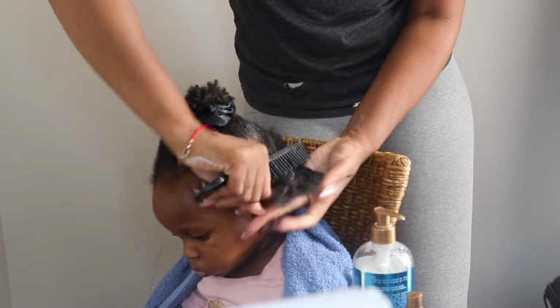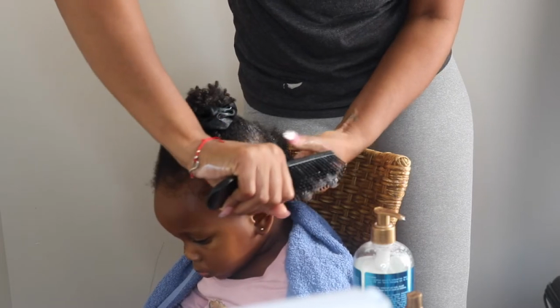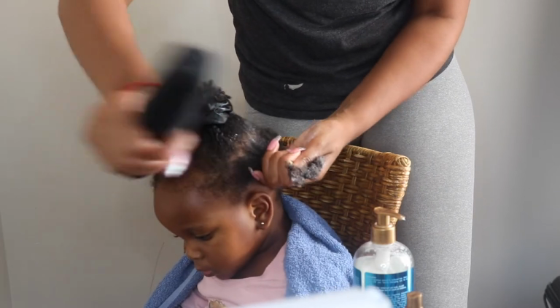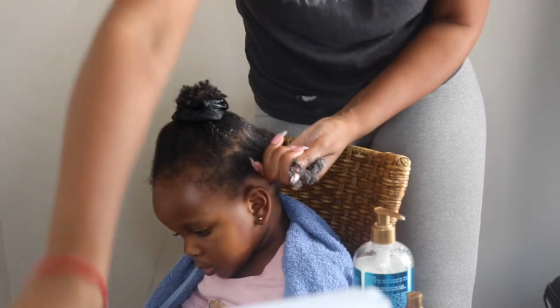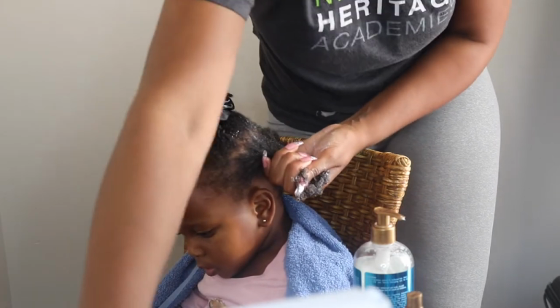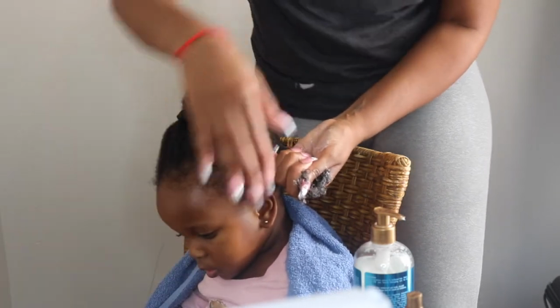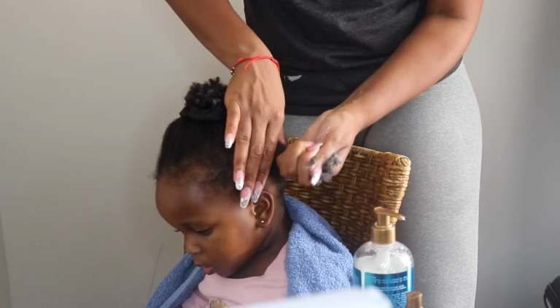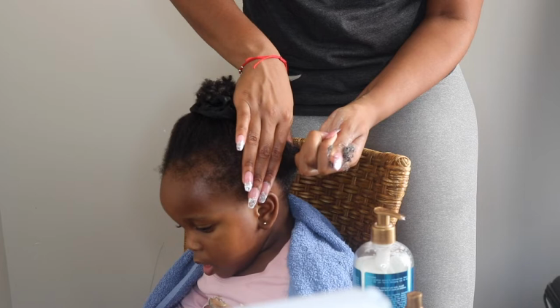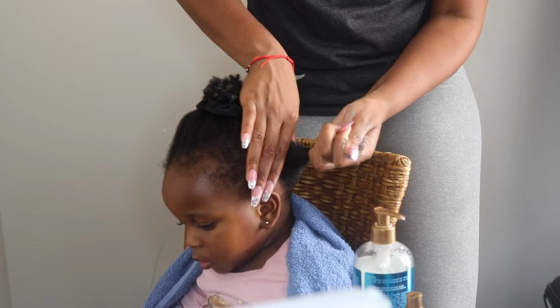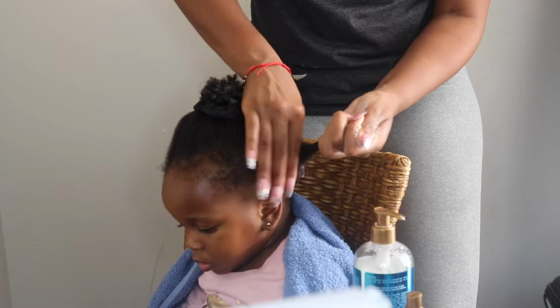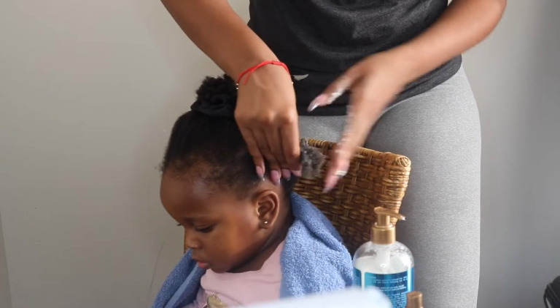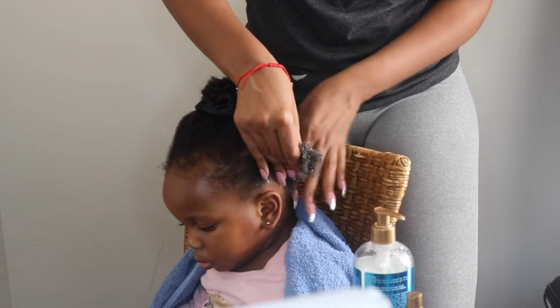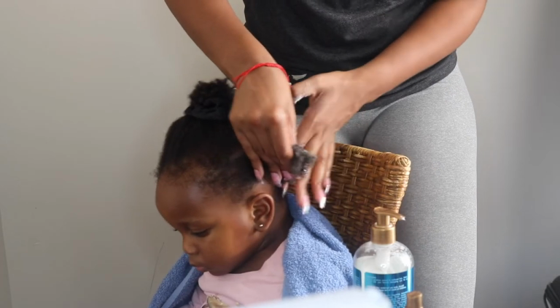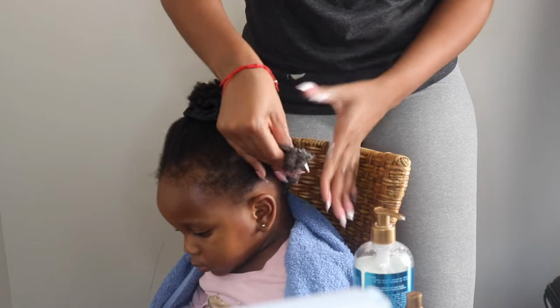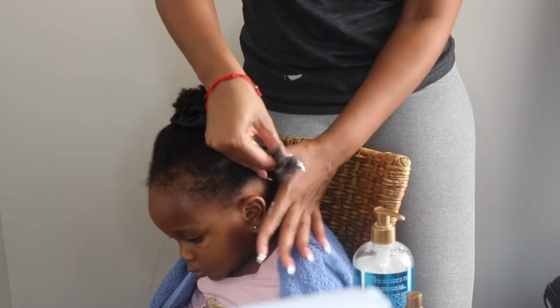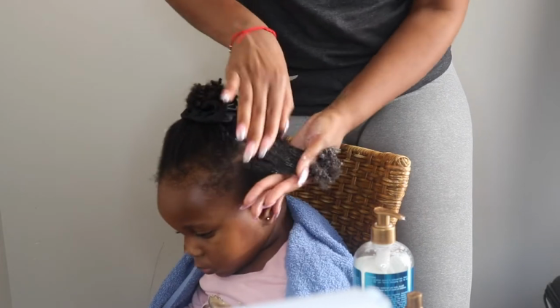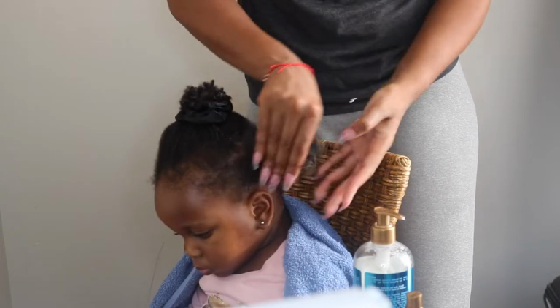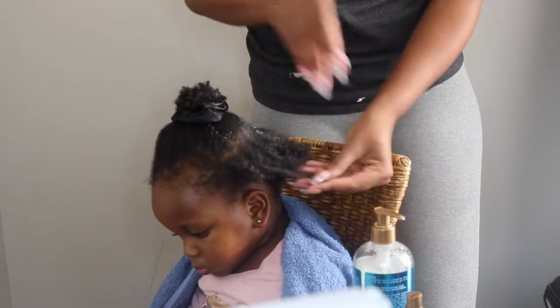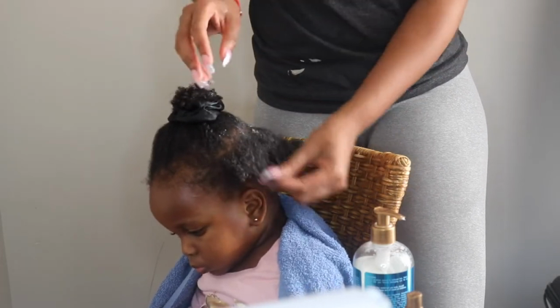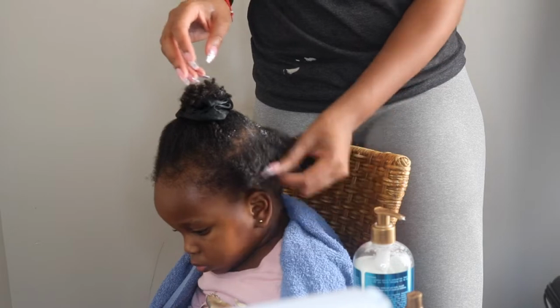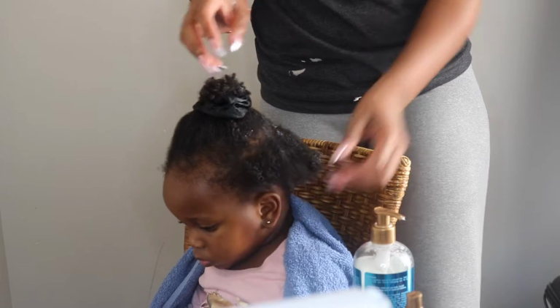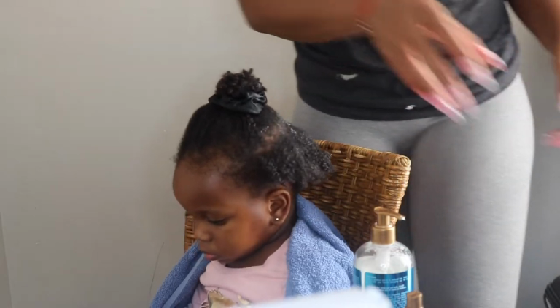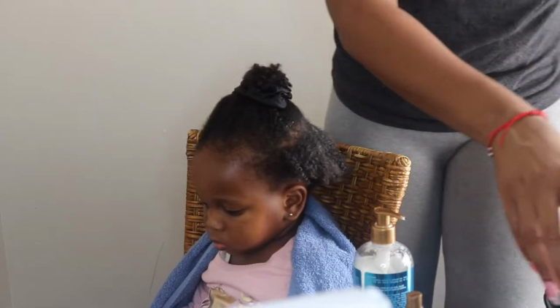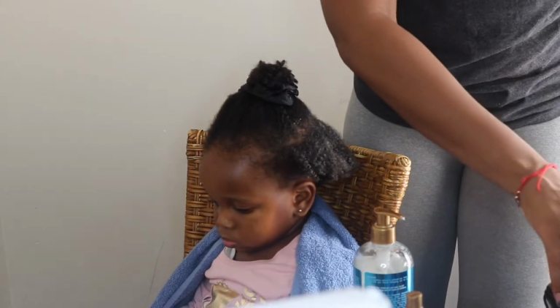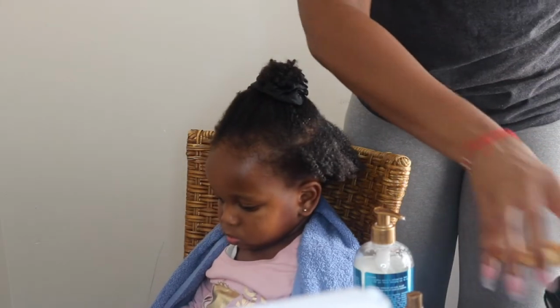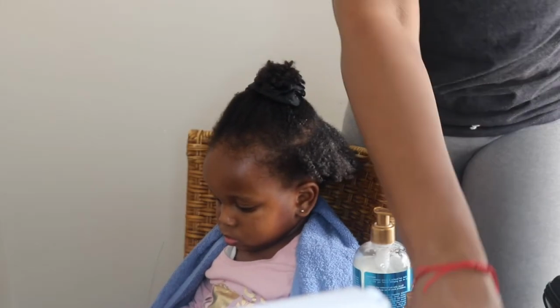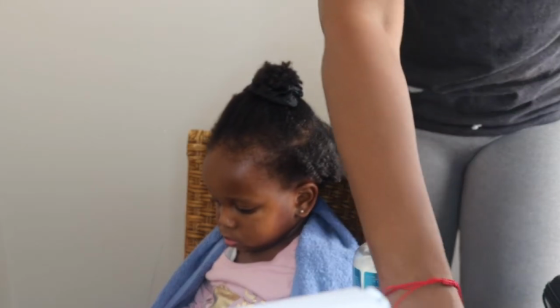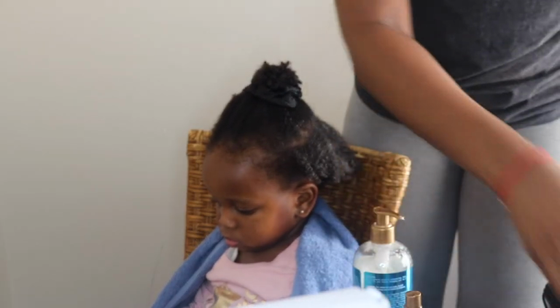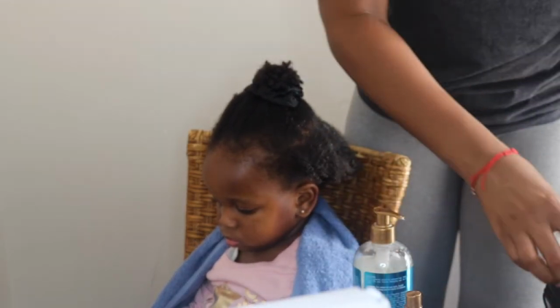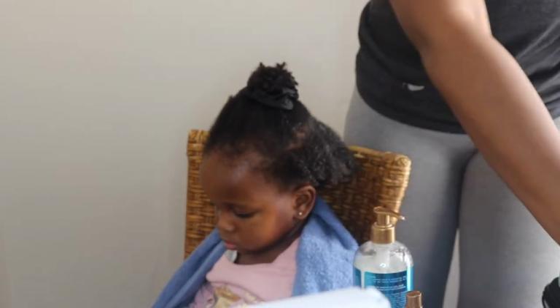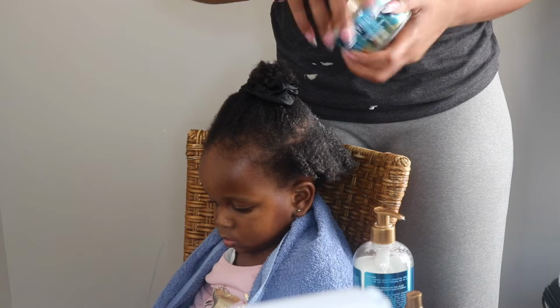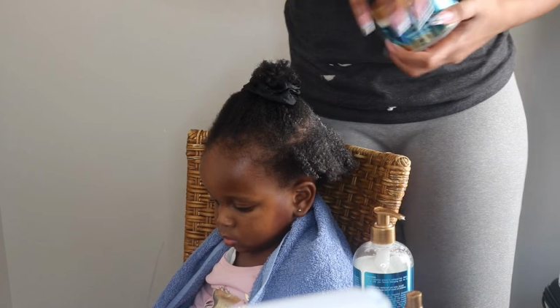You can see here that her curls start to form and shape and they start clumping together. I'm just removing any excess product because I didn't want her hair to be over-saturated with product and water, and she was about to go outside and it was cold.